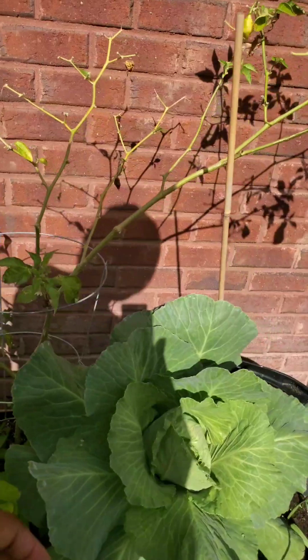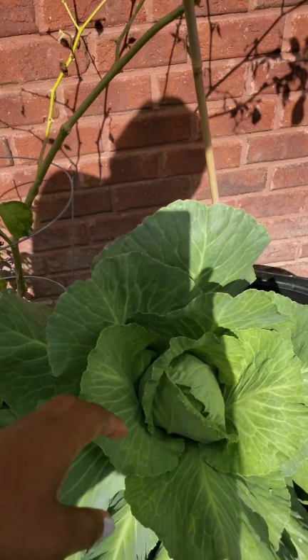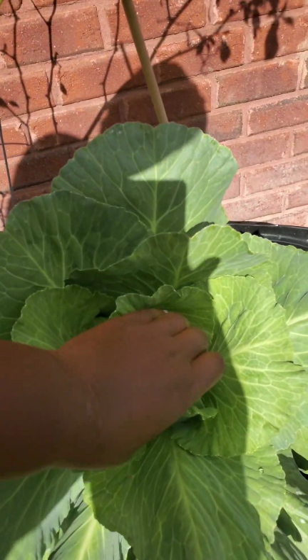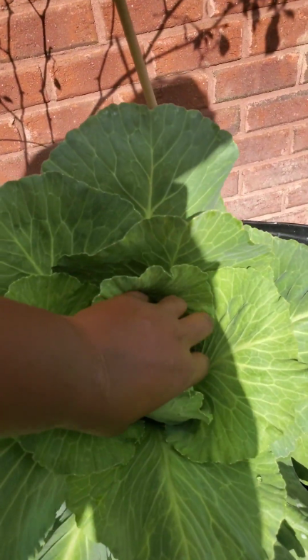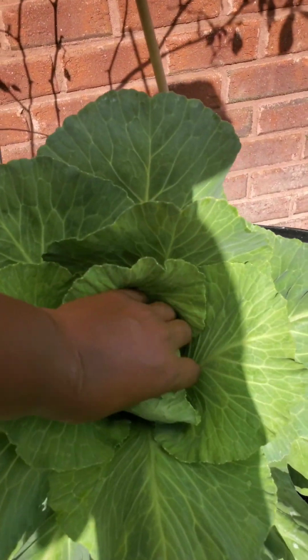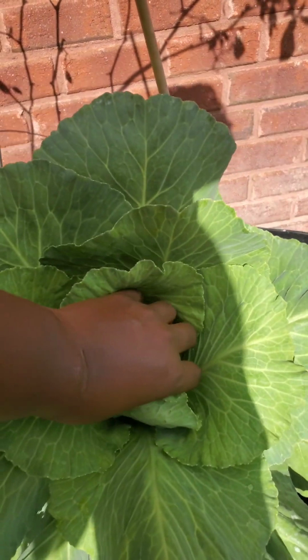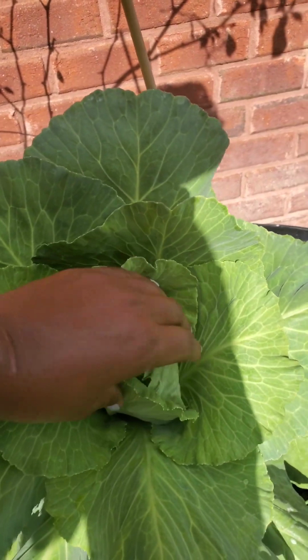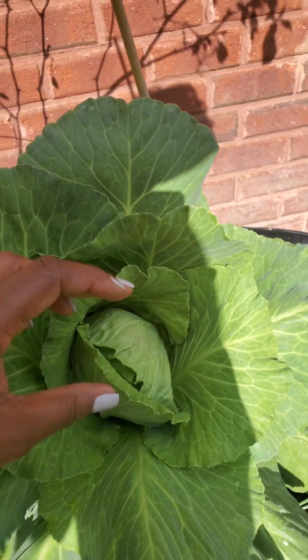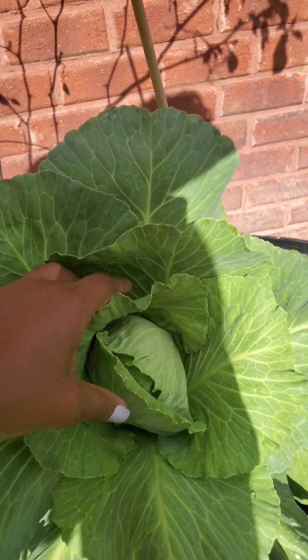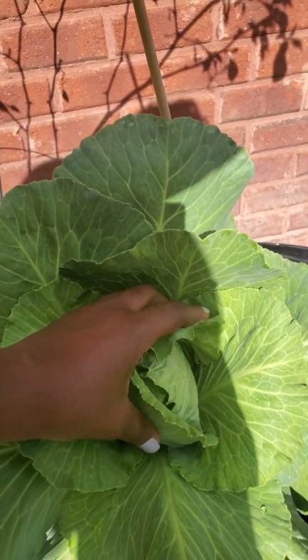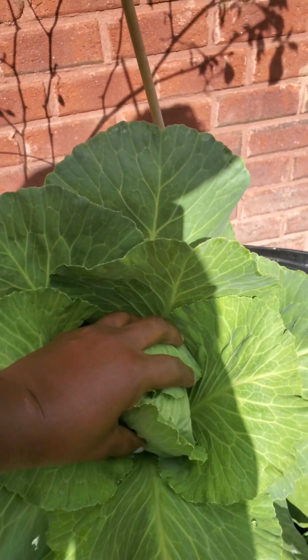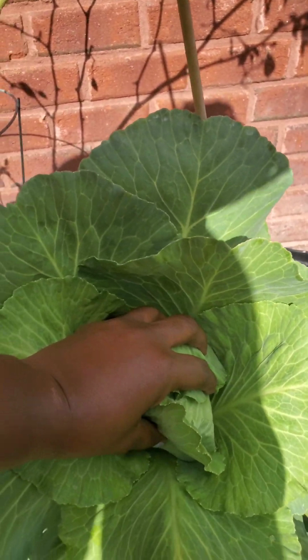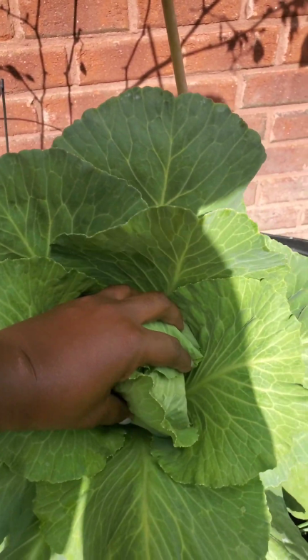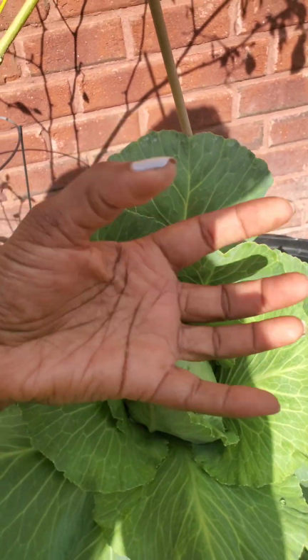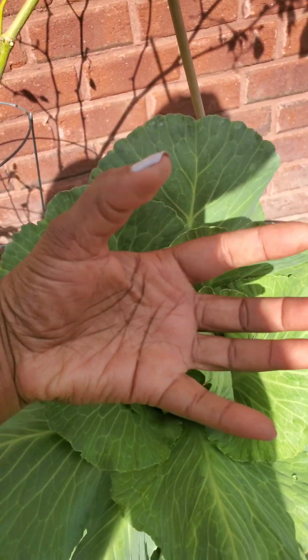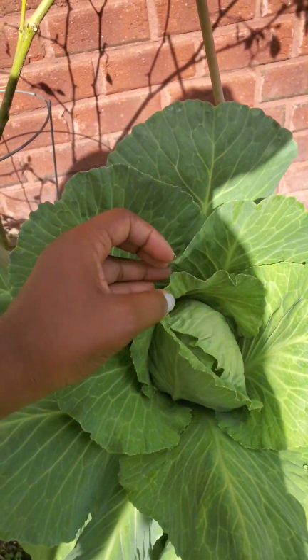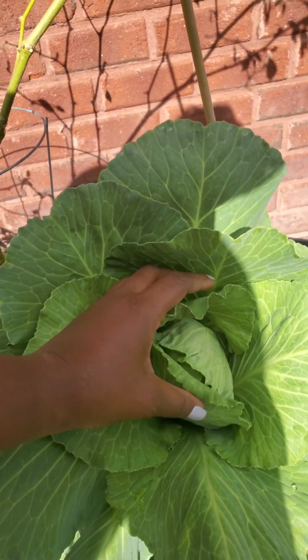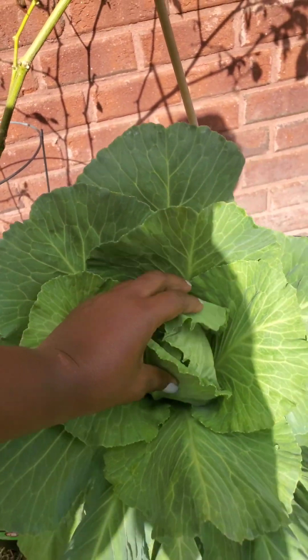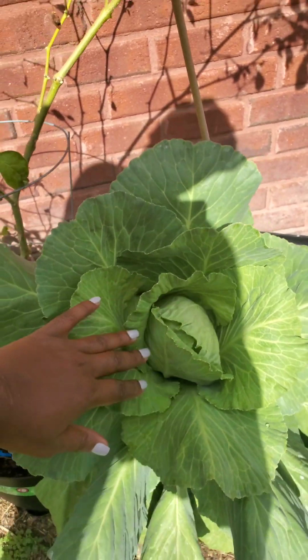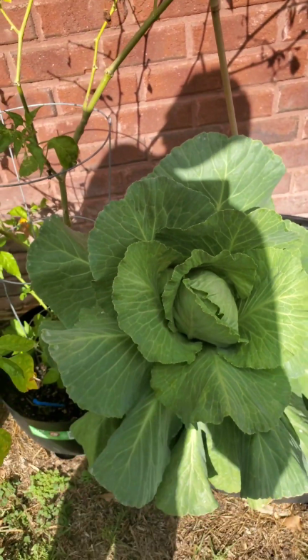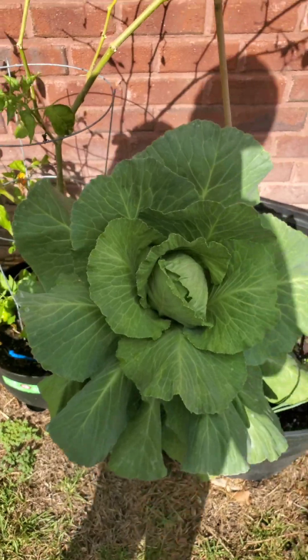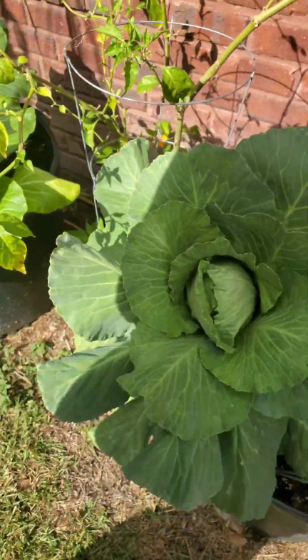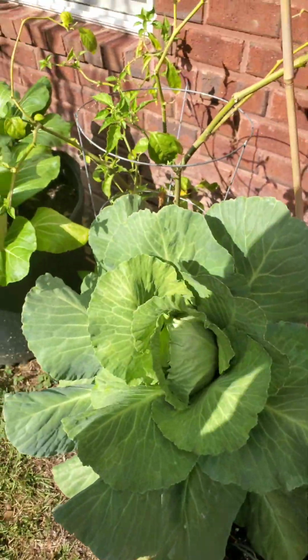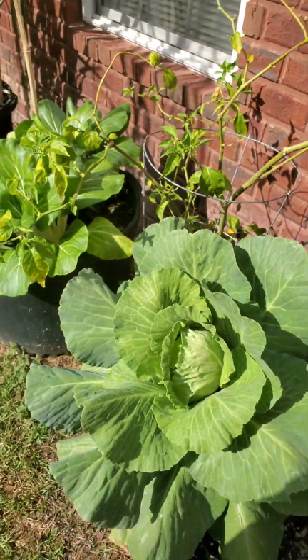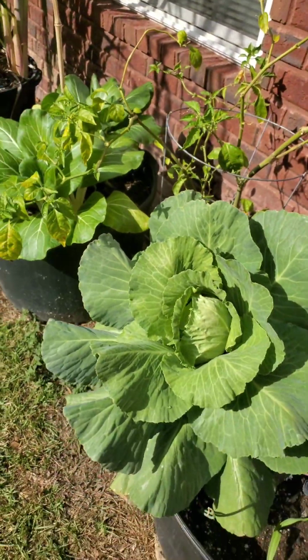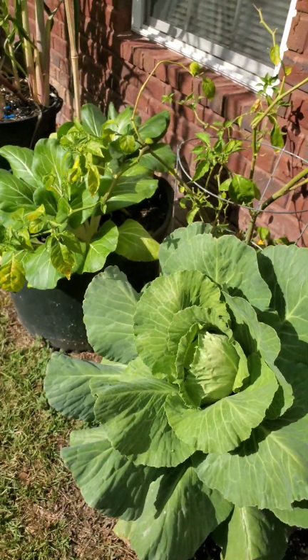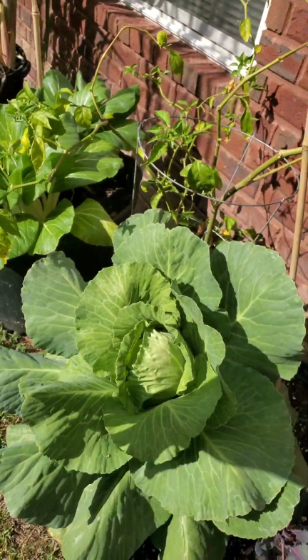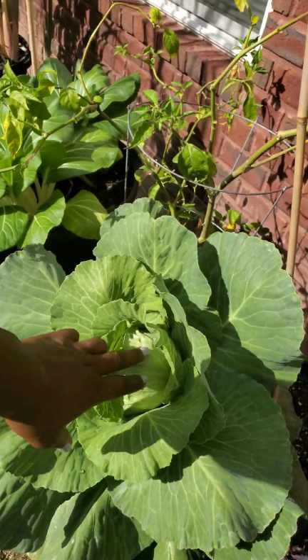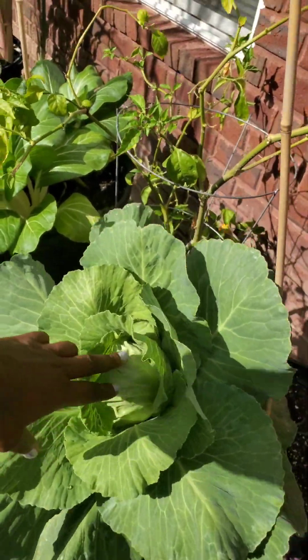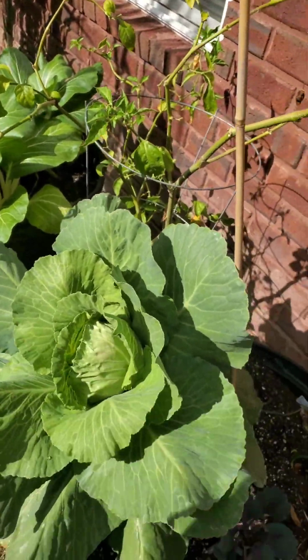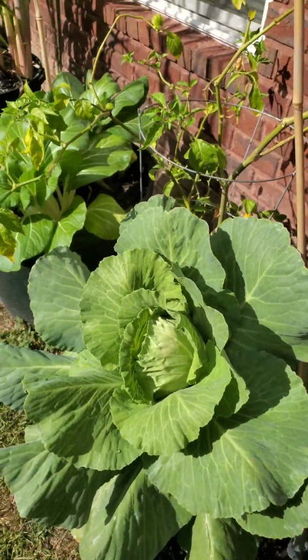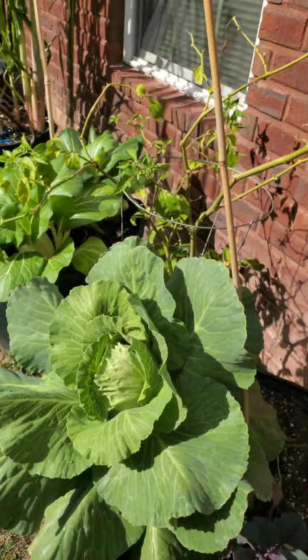This is a cabbage — look at this. It has already started folding its head and it's pretty big. So I am super excited about that. That looks like I will be harvesting cabbage maybe by Christmas, I hope.